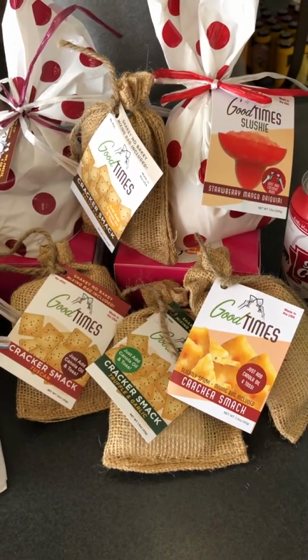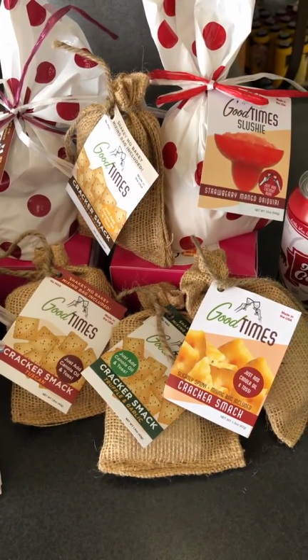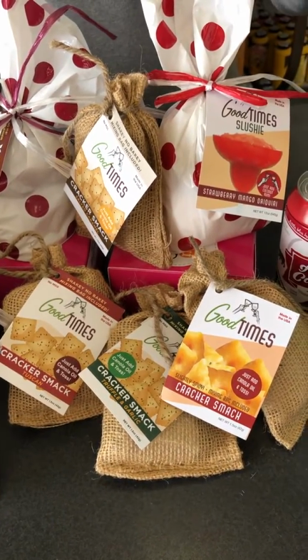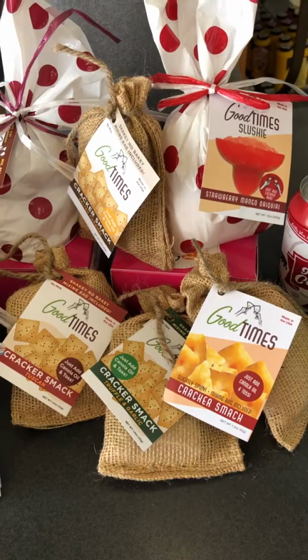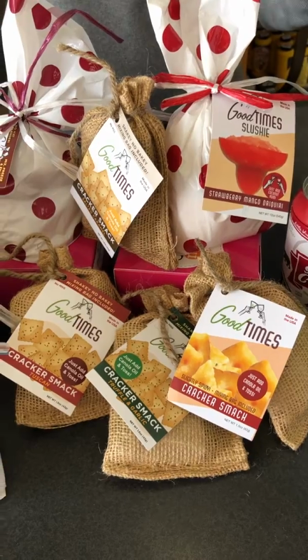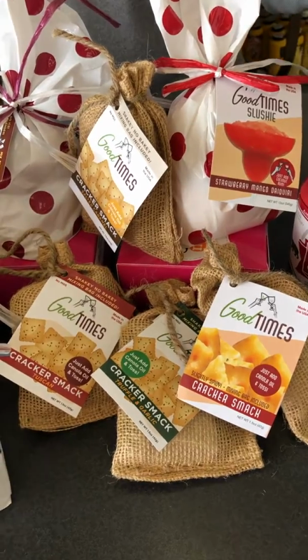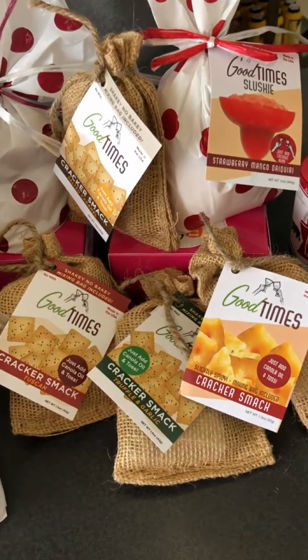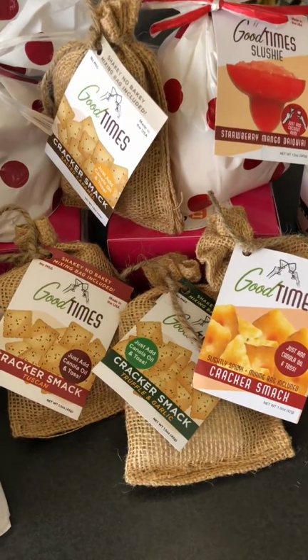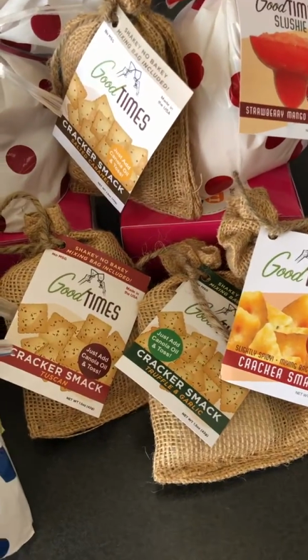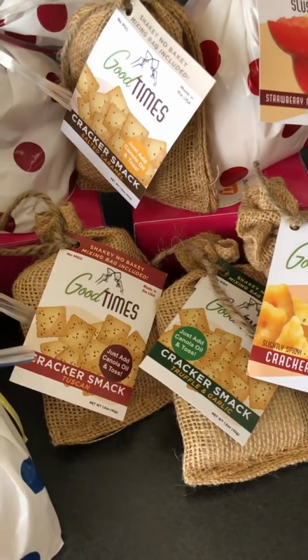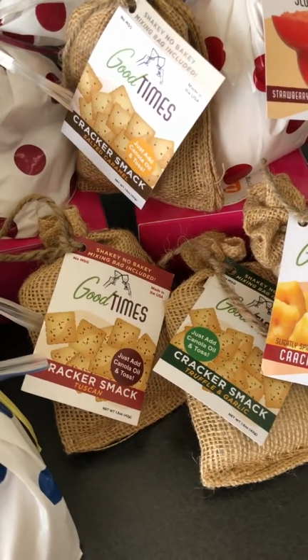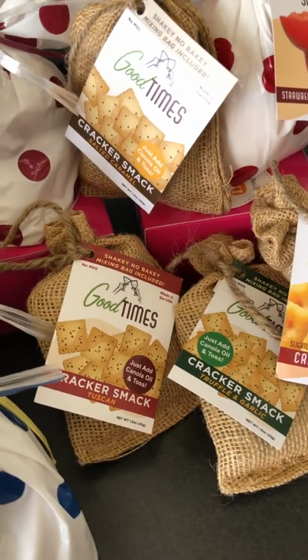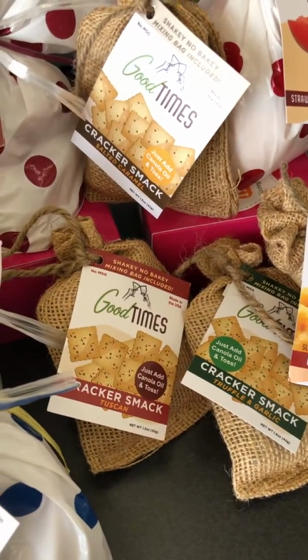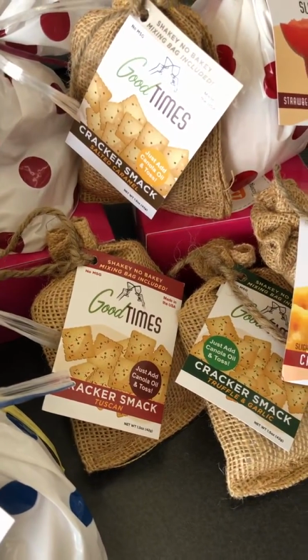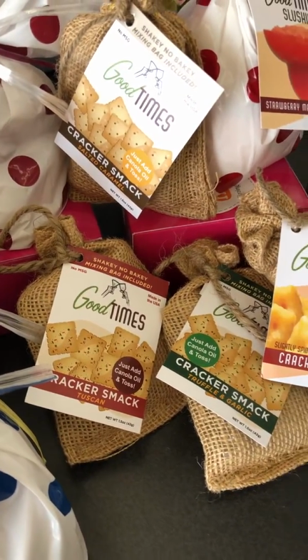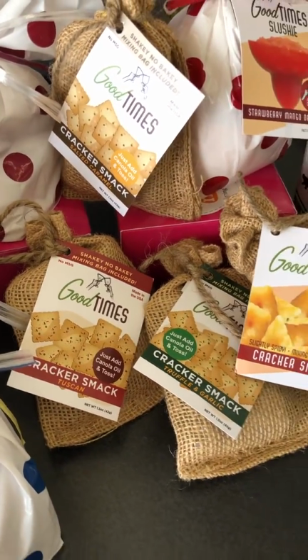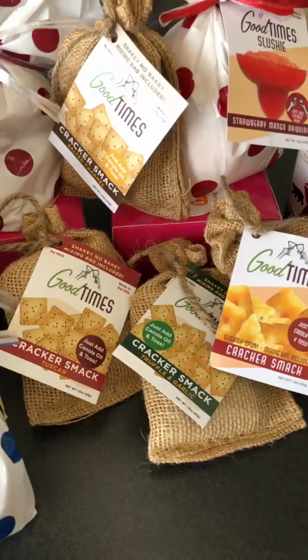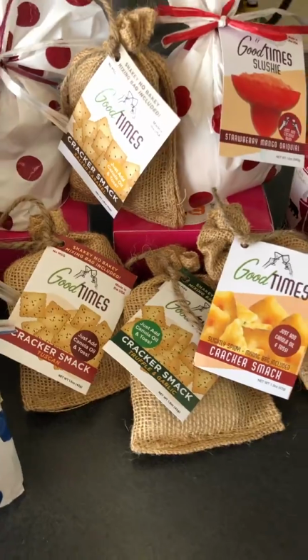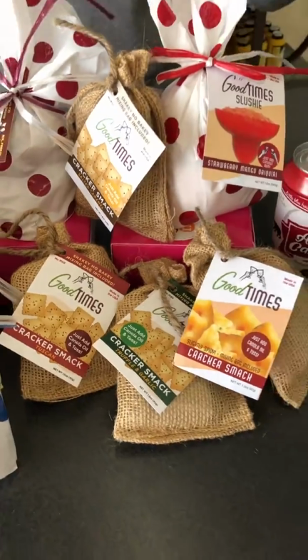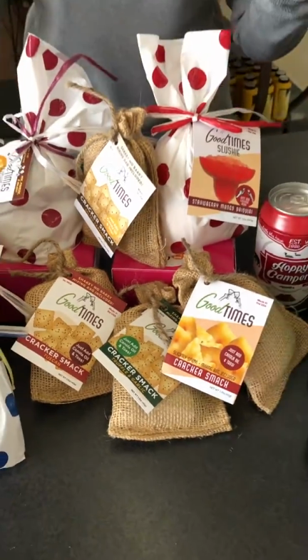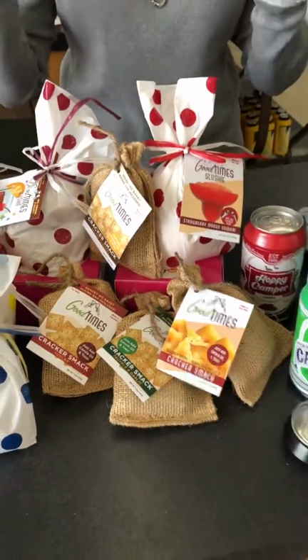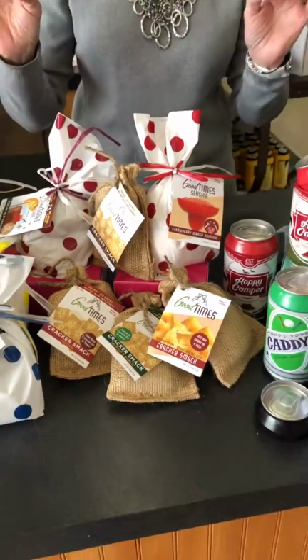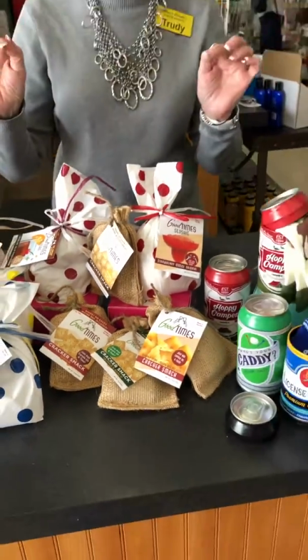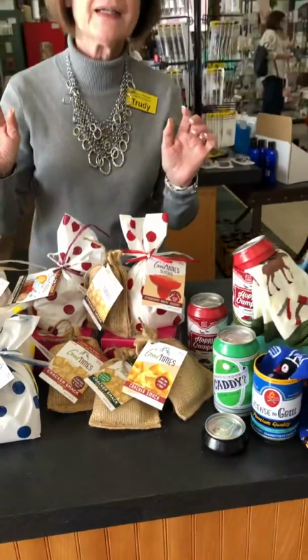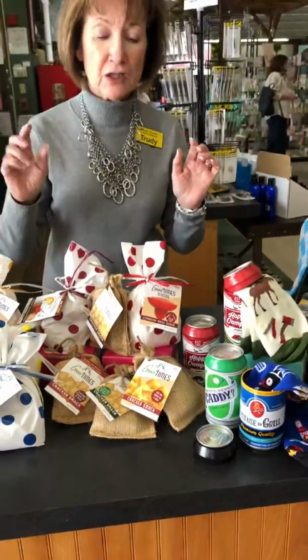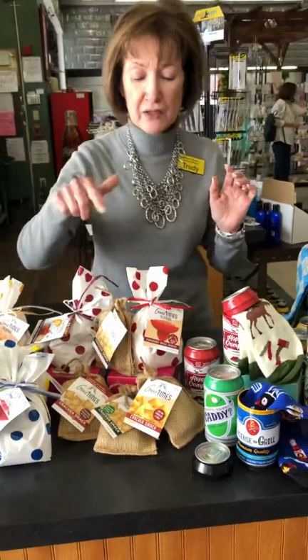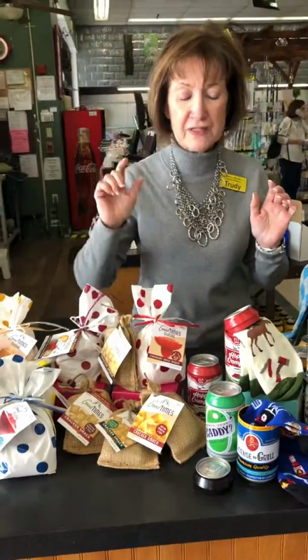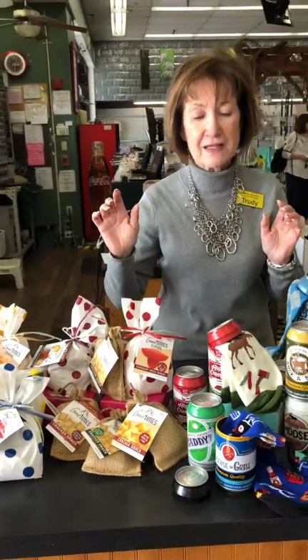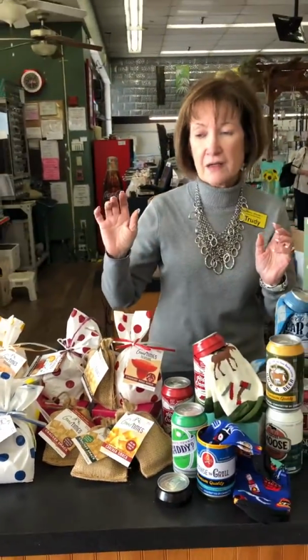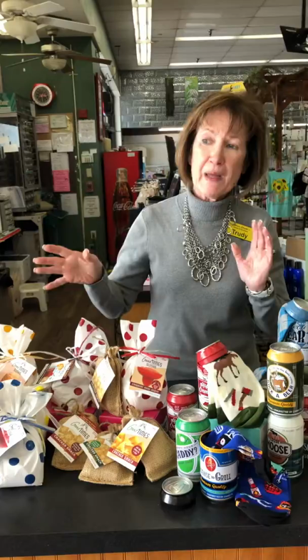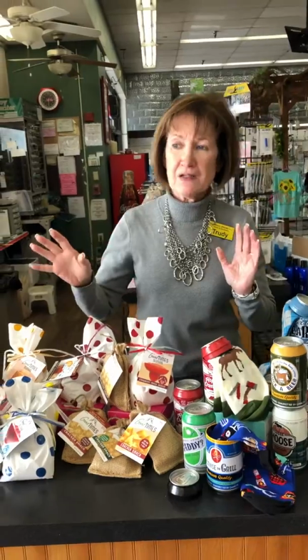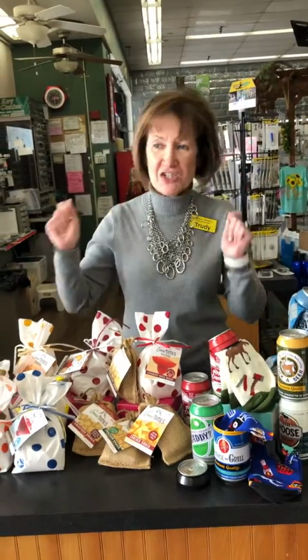And then these yummy cracker mixes — they are so good and just as easy to do. You mix it with oil and a cracker mix, shake it up, put it in the refrigerator and let it sit overnight. Their little label on the front says: no bakey, just shaky.